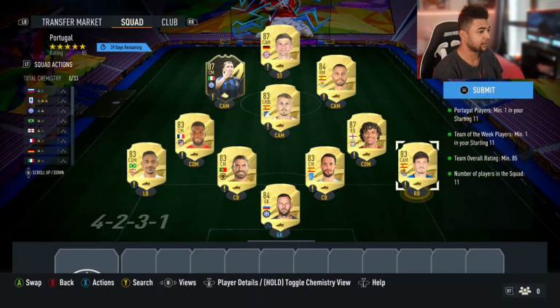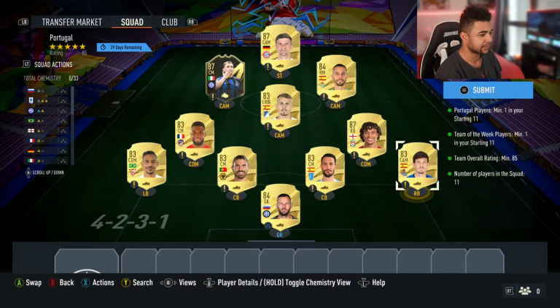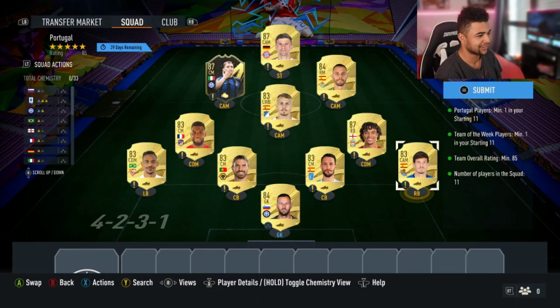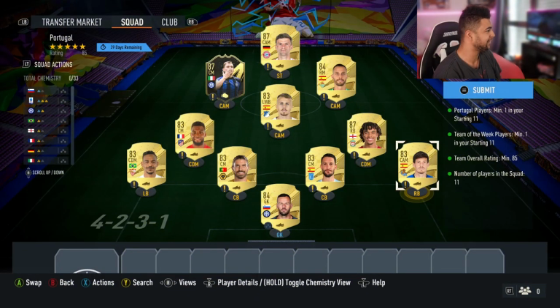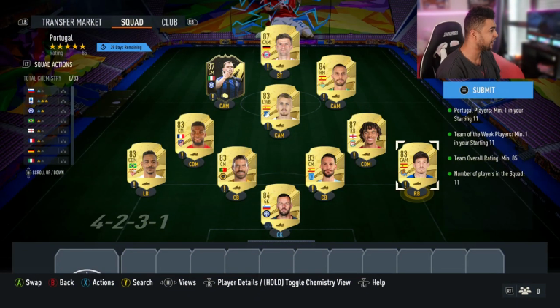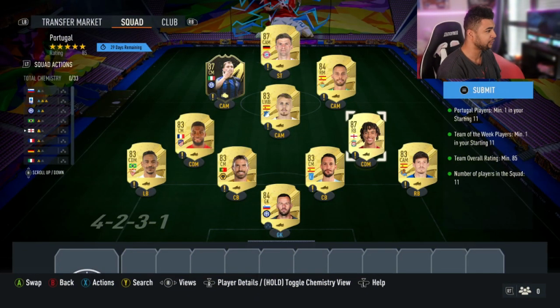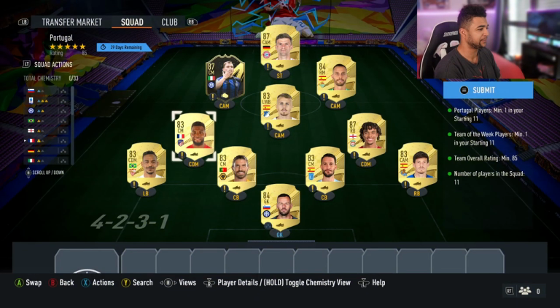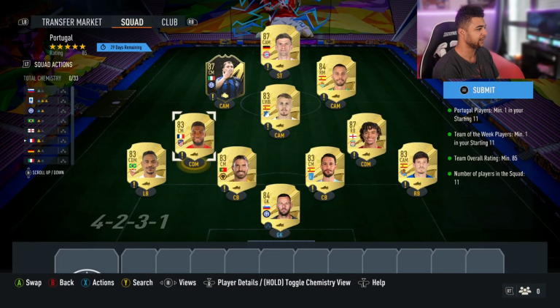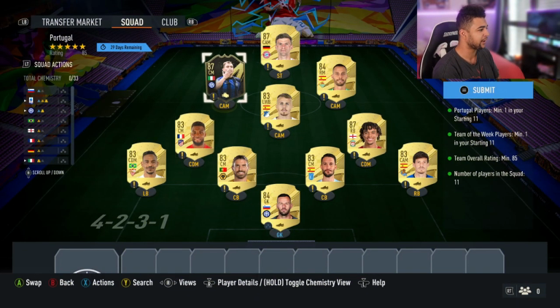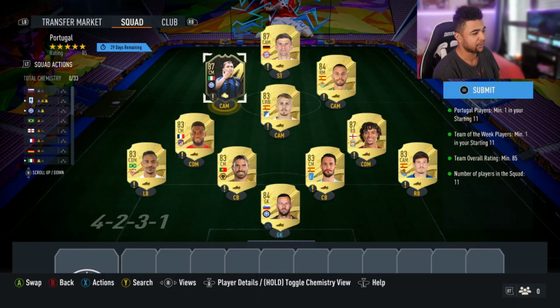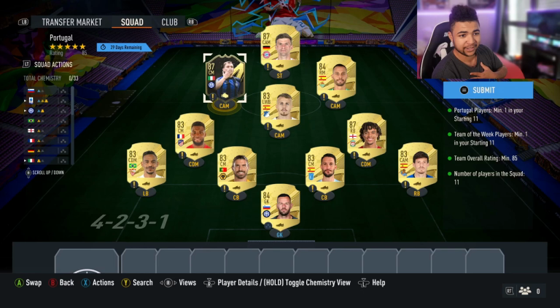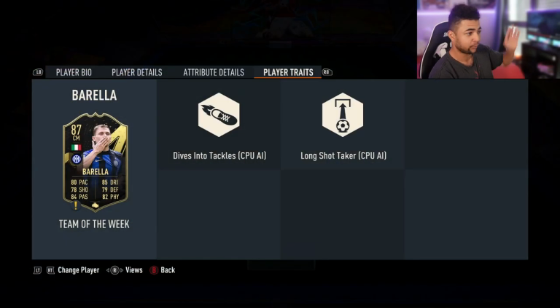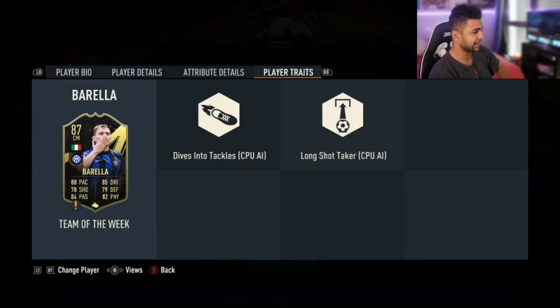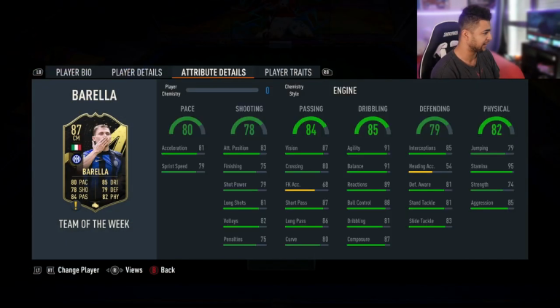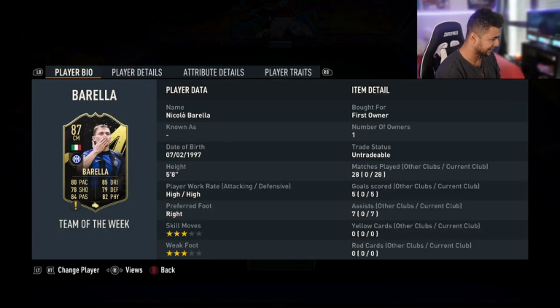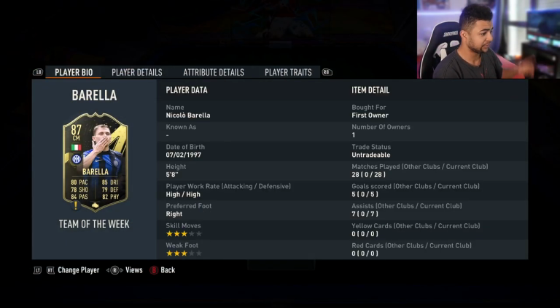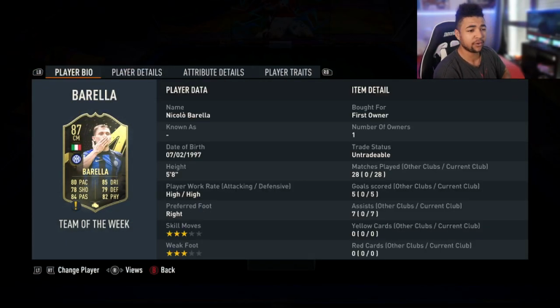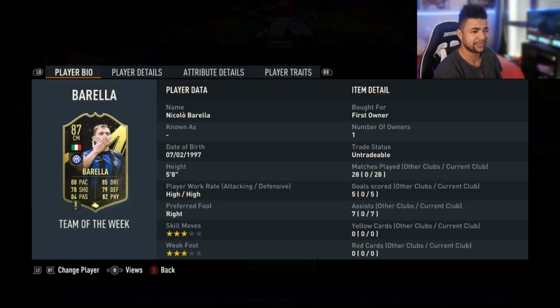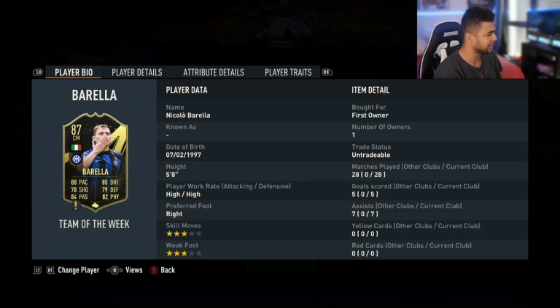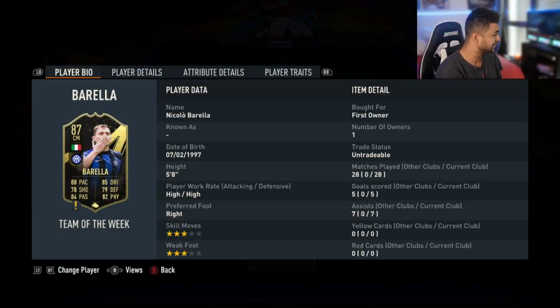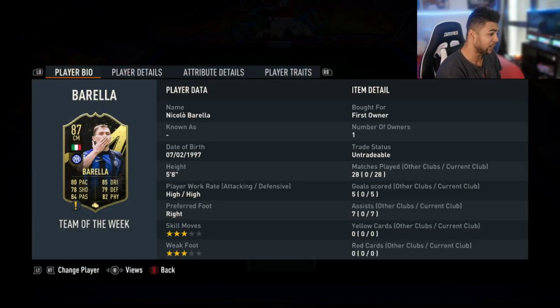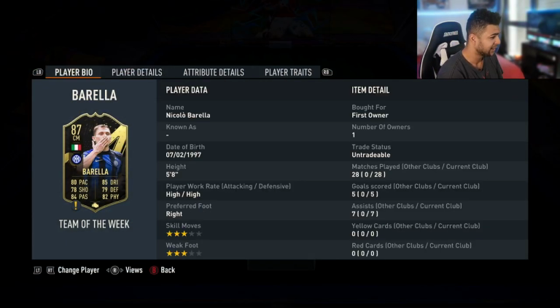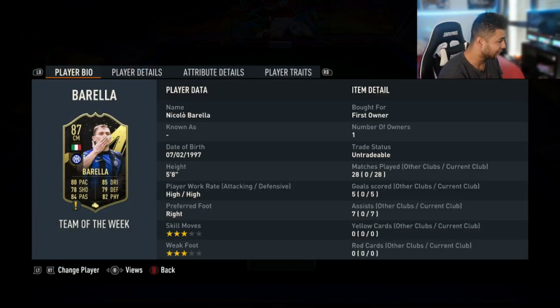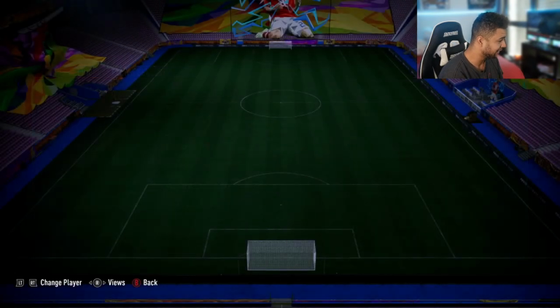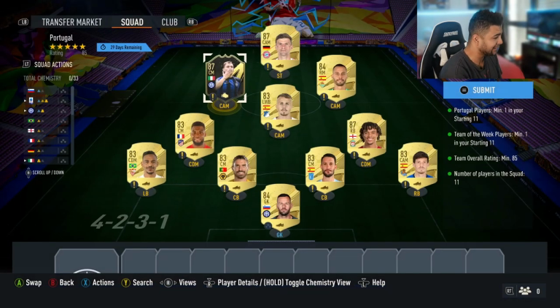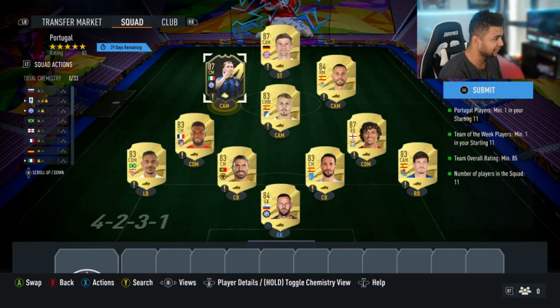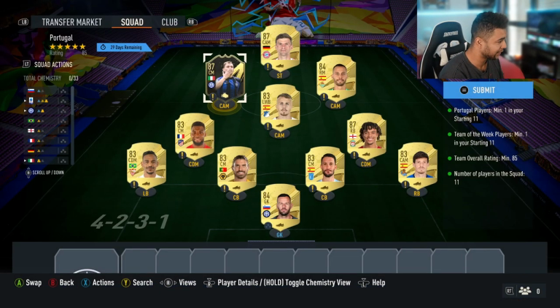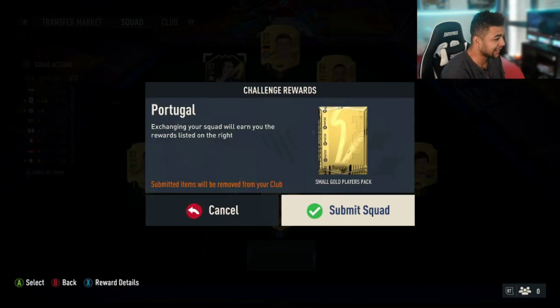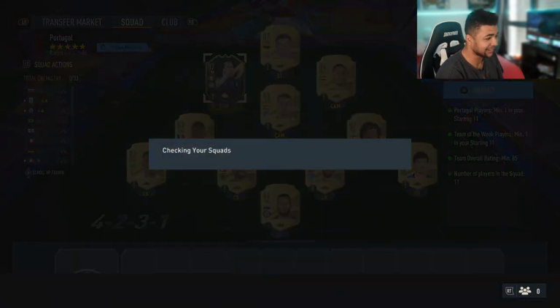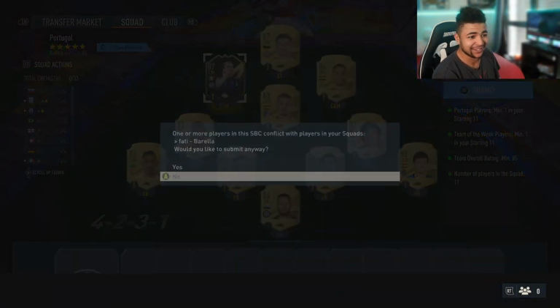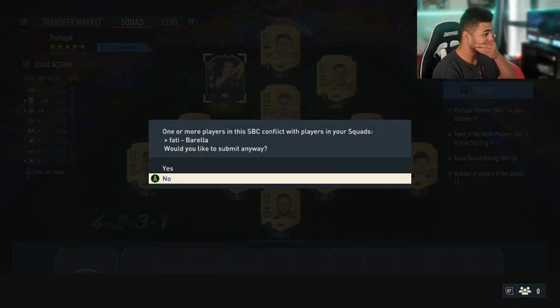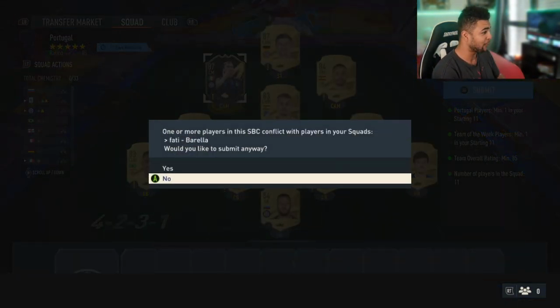Right then guys, welcome back to the video. As you guys can see, the 85 overall team has been done. The only card I put in from my club was this 87 in-form Barella, which I got from a team of the week upgrade I did weeks ago. So yeah, it saves me coins.